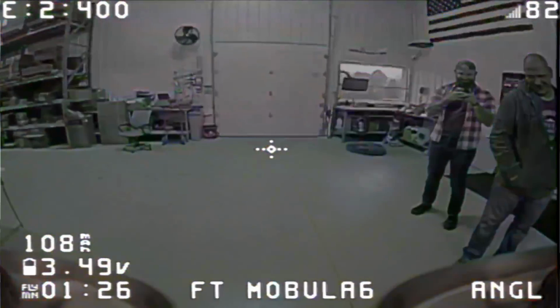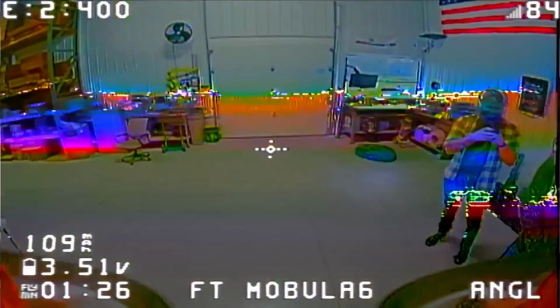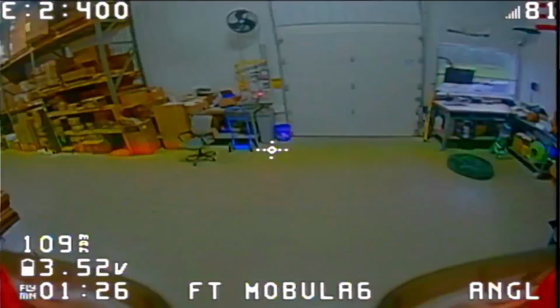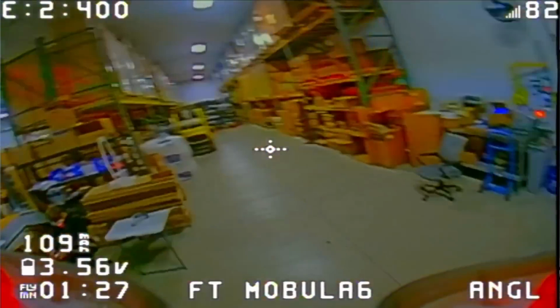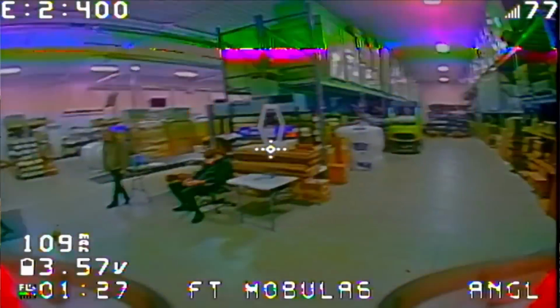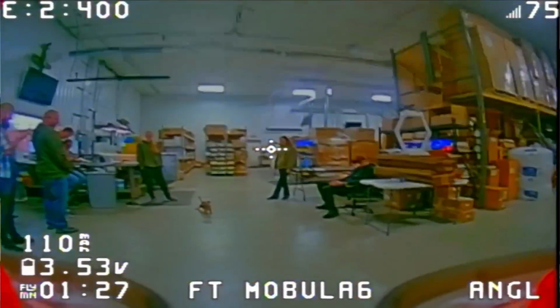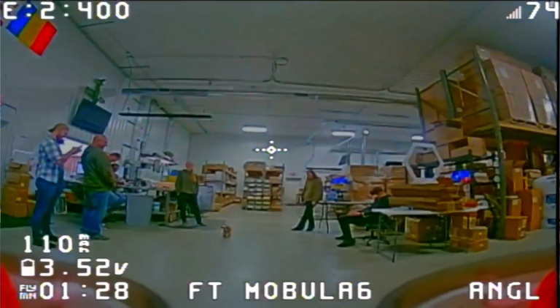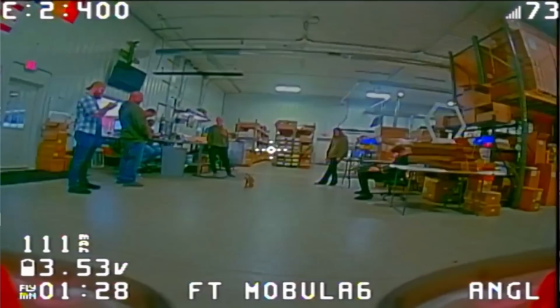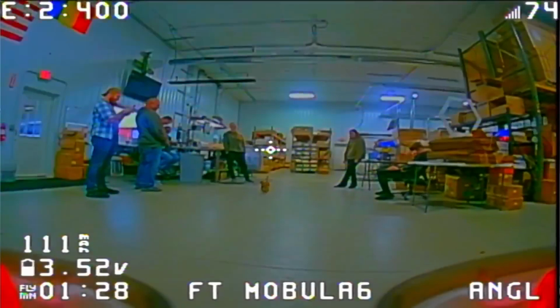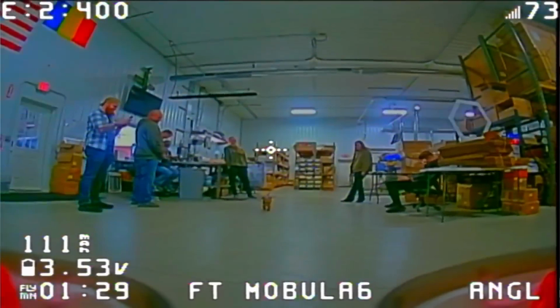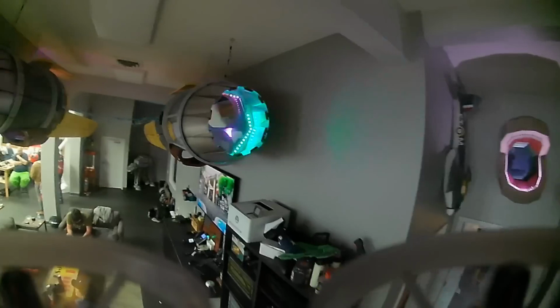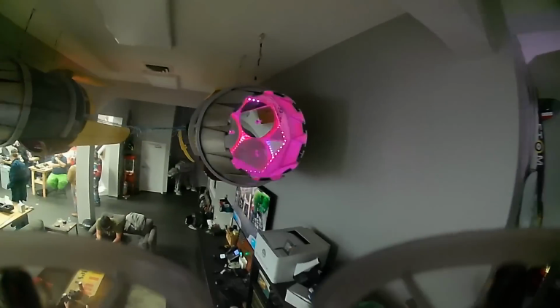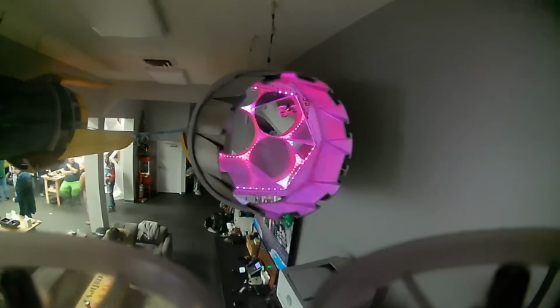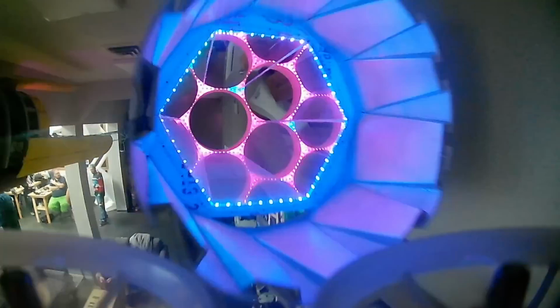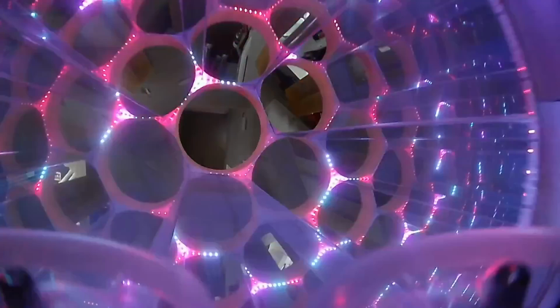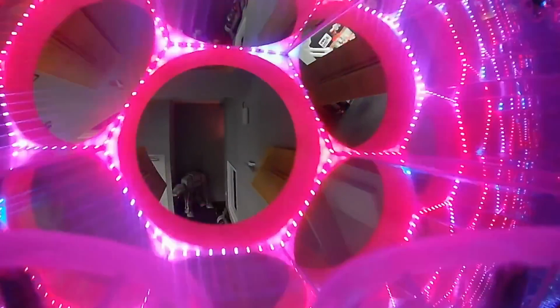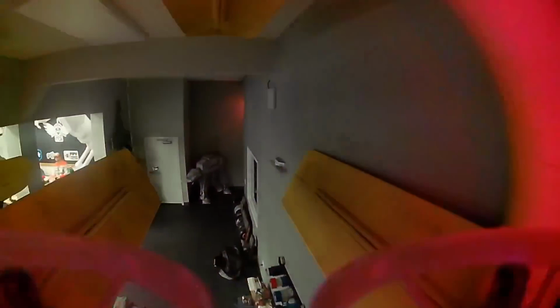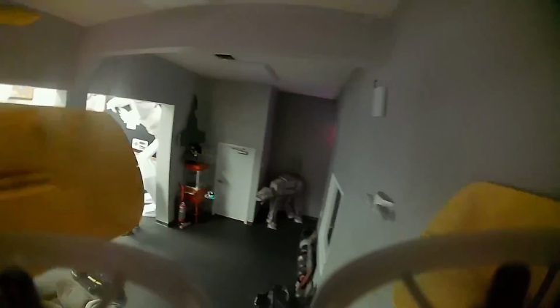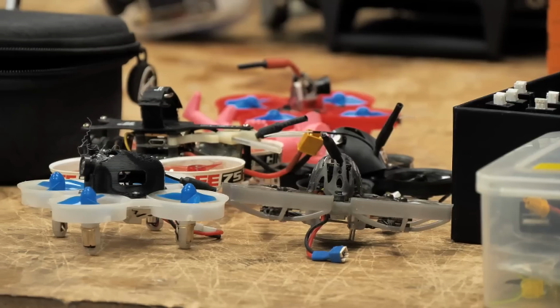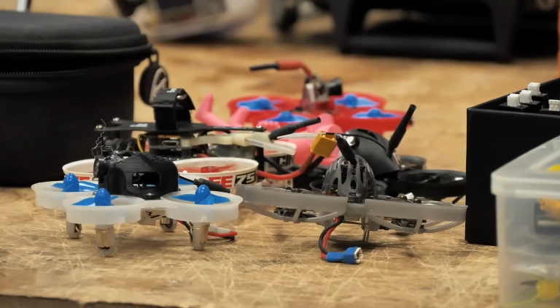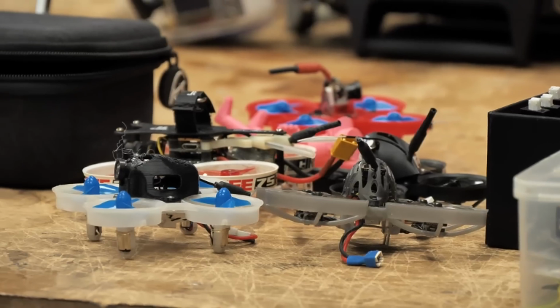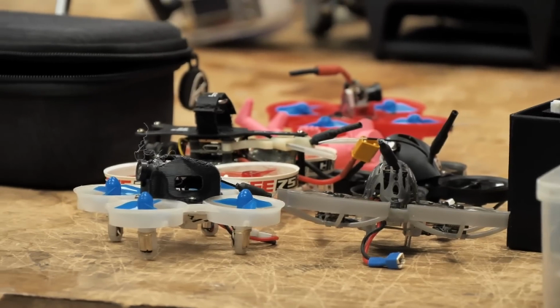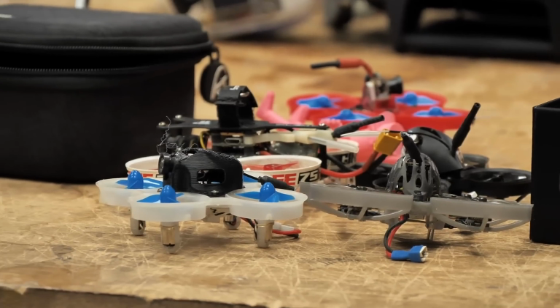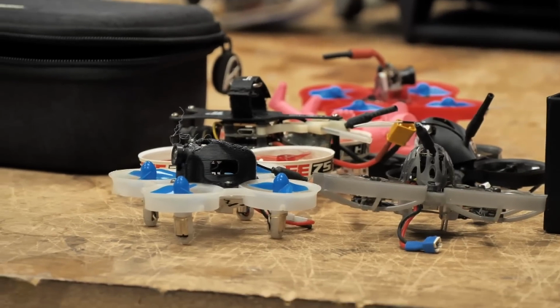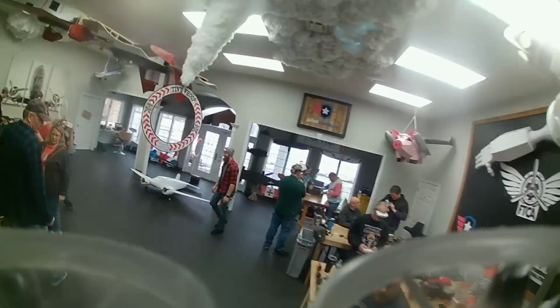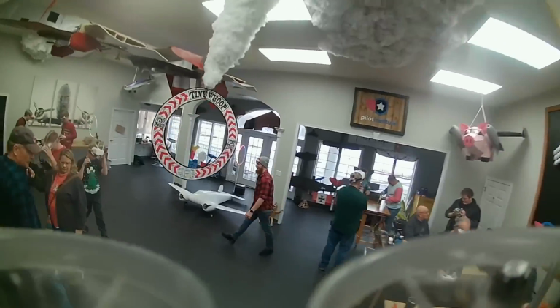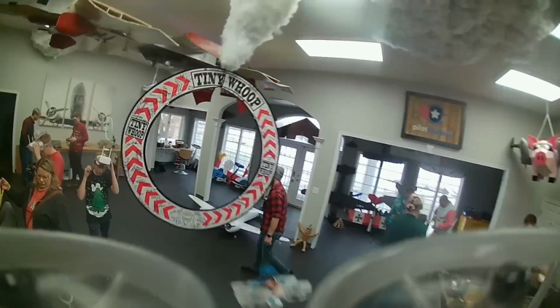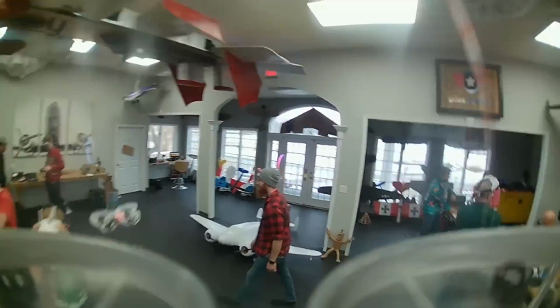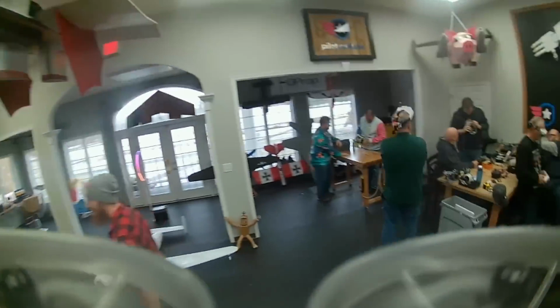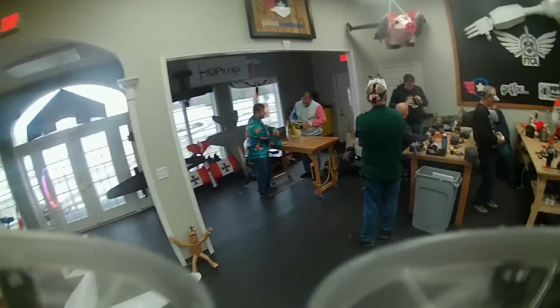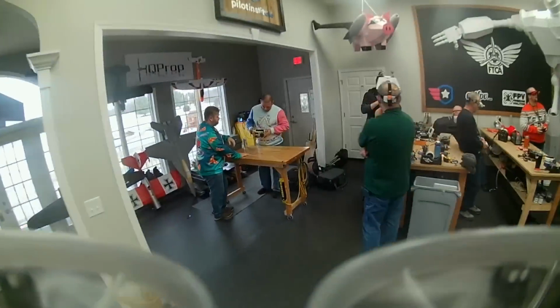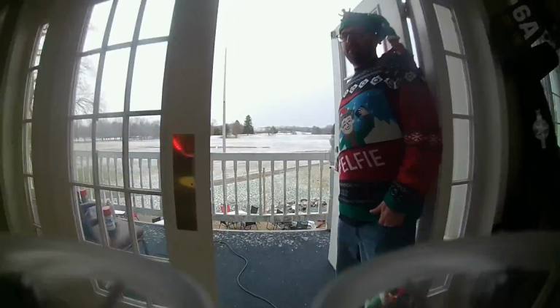All right guys, we got a really fun episode. This is the time of year that we love flying through our shop what we call tiny whoops, or also micro drones. These drones are fantastic to fly both indoors and outdoors.